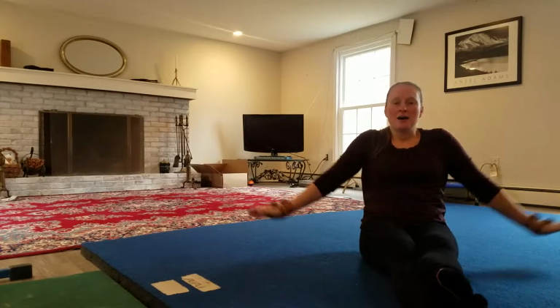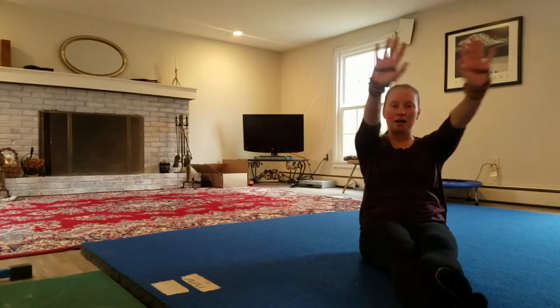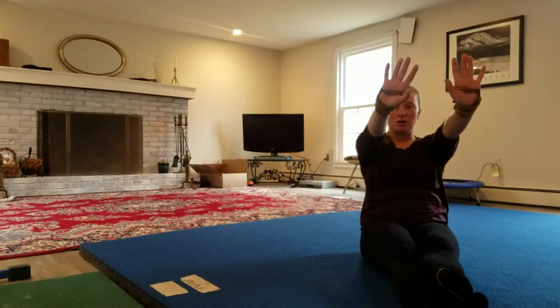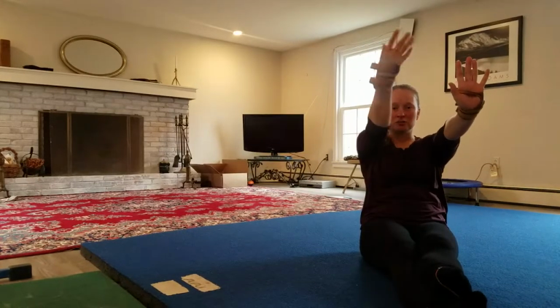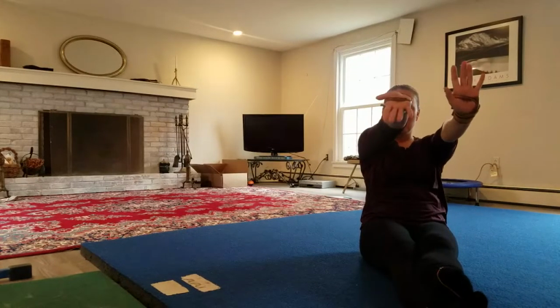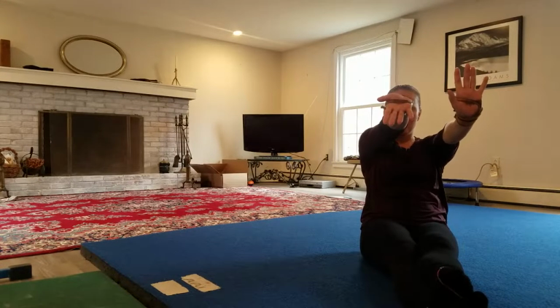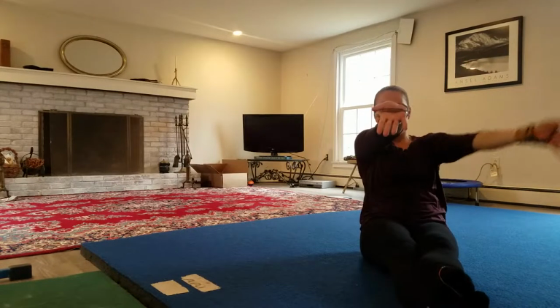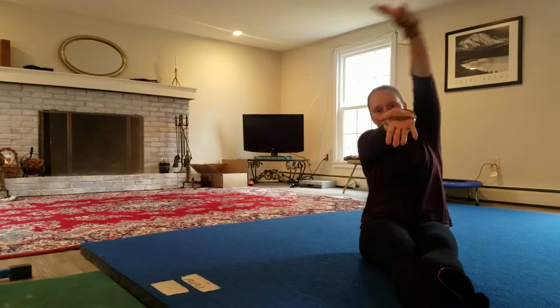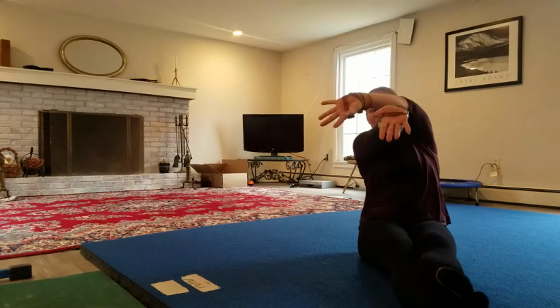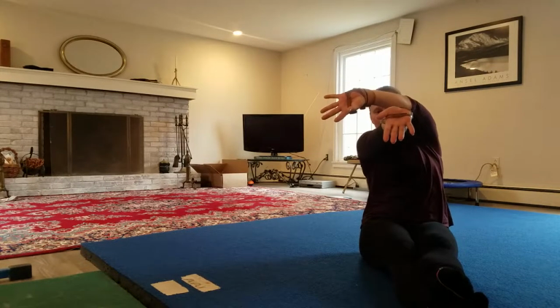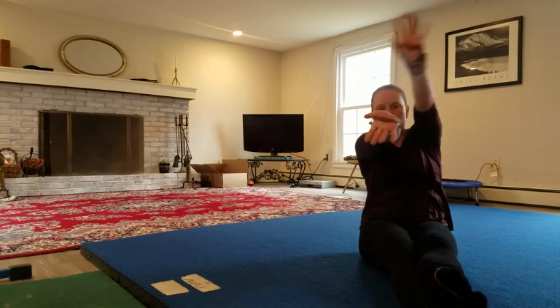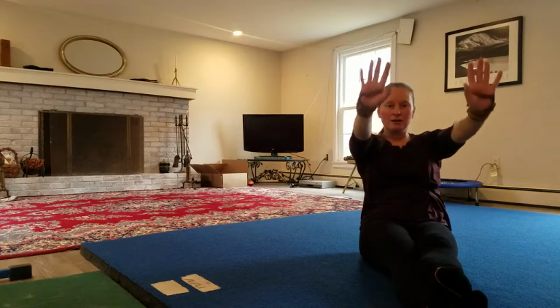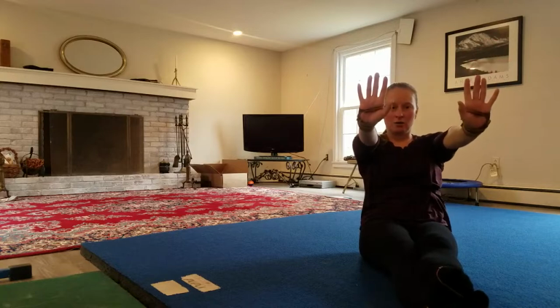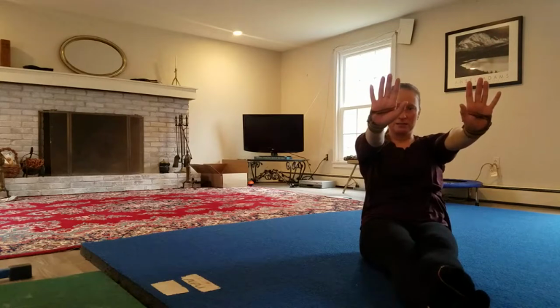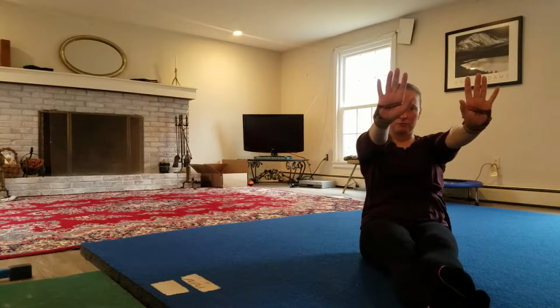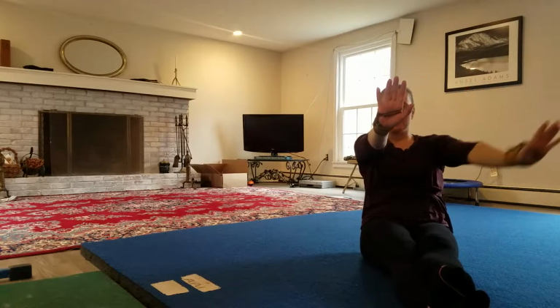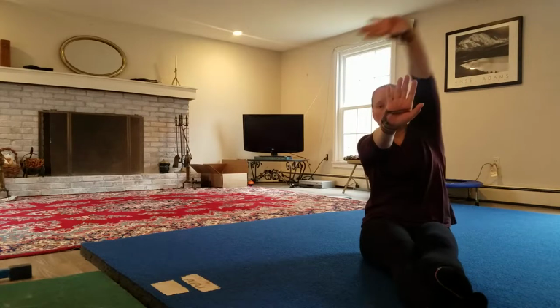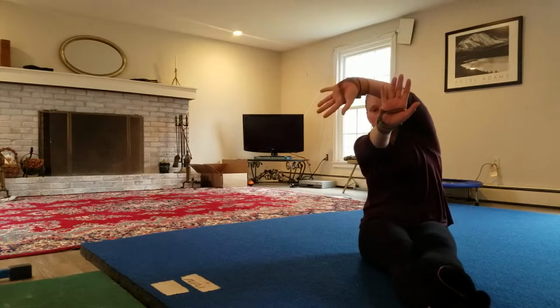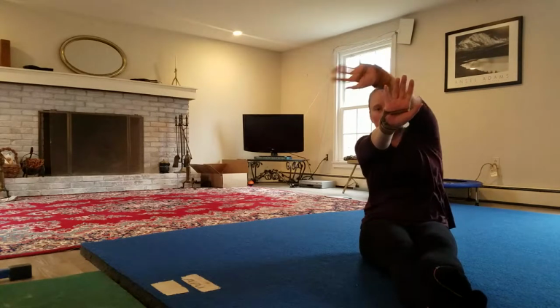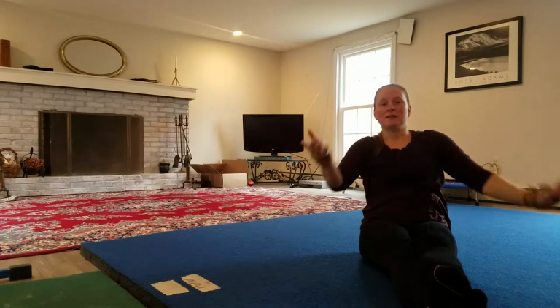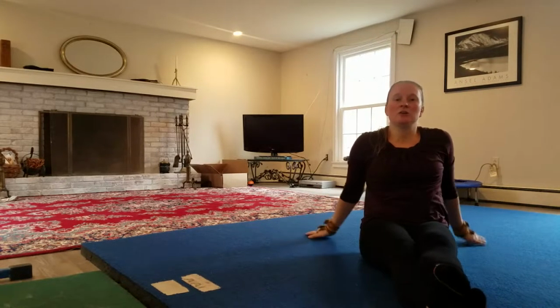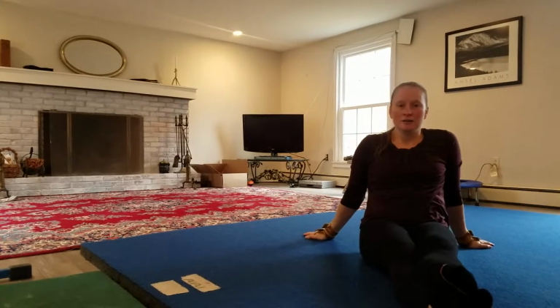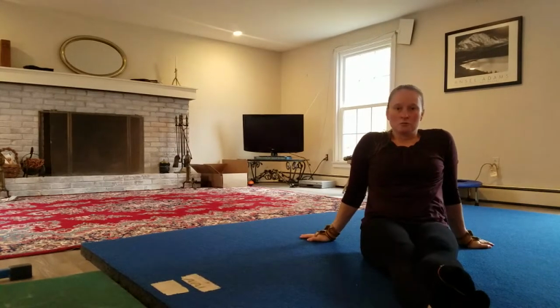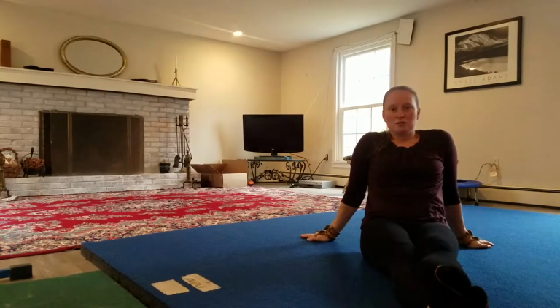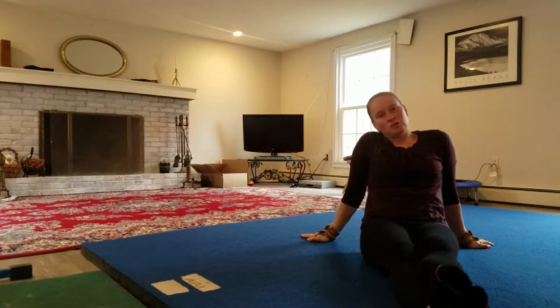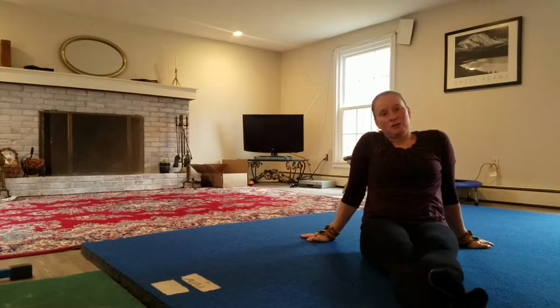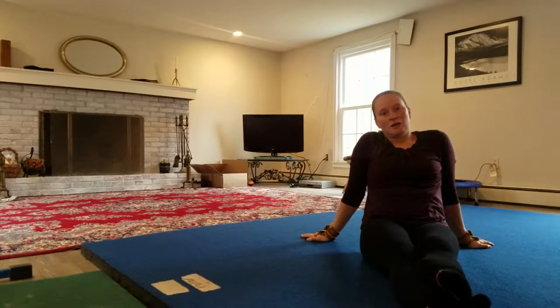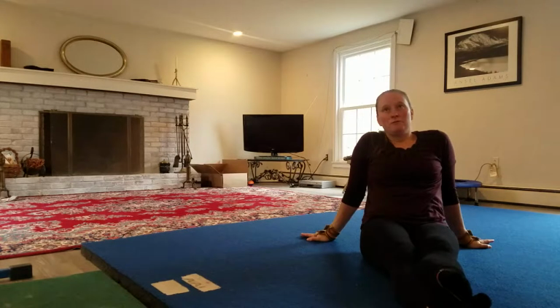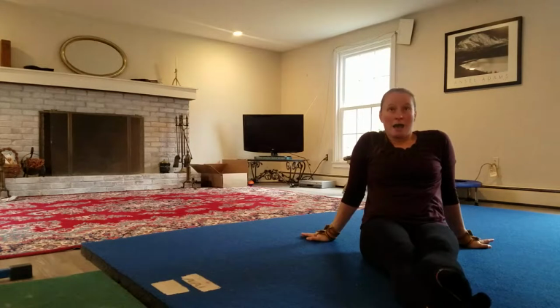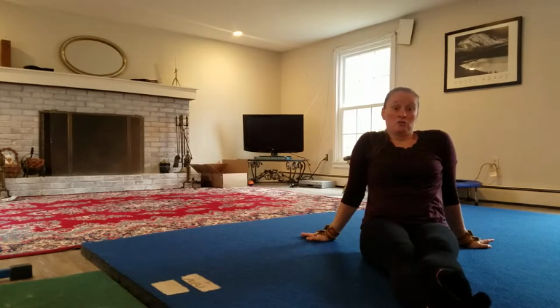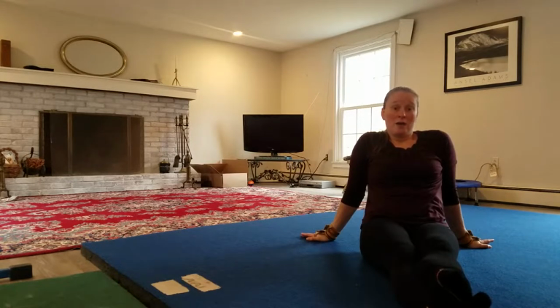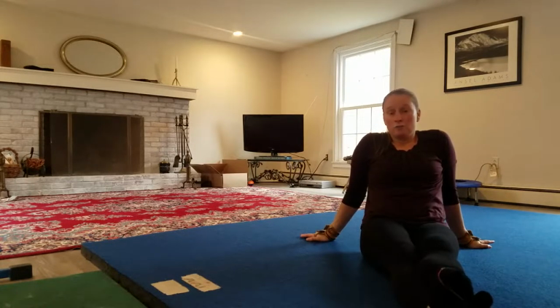I was taught to turn my hand first and then reach over. And Colton was taught to reach over first and then turn. So we just wanted to show you the difference of how you can do a pirouette on the floor.